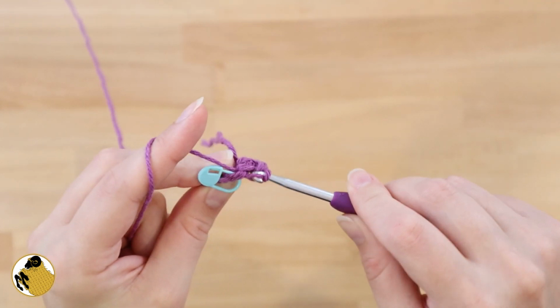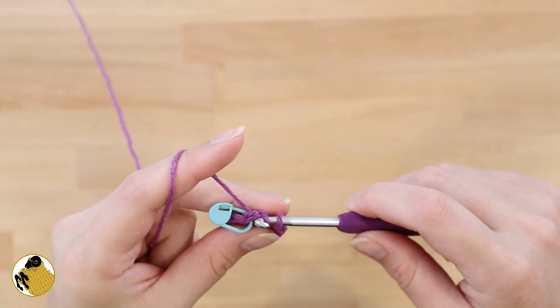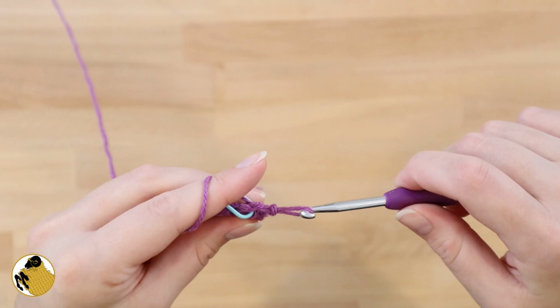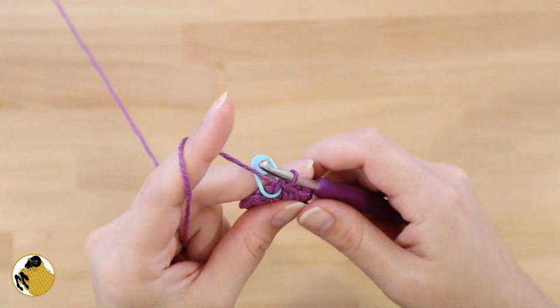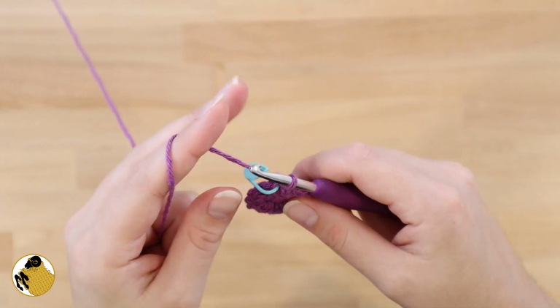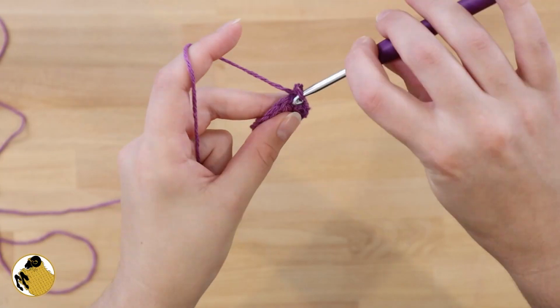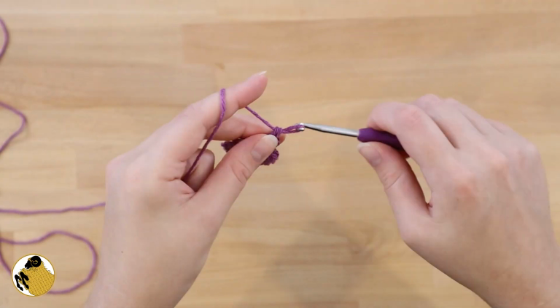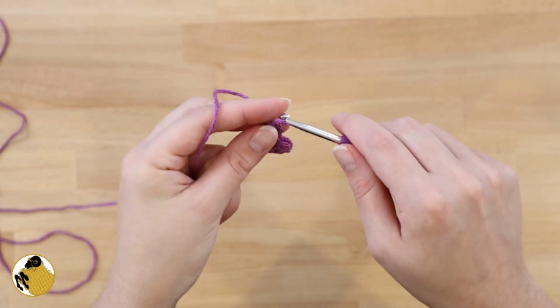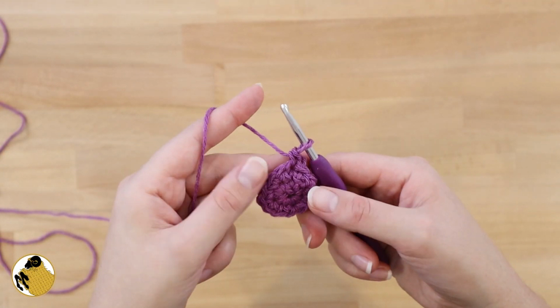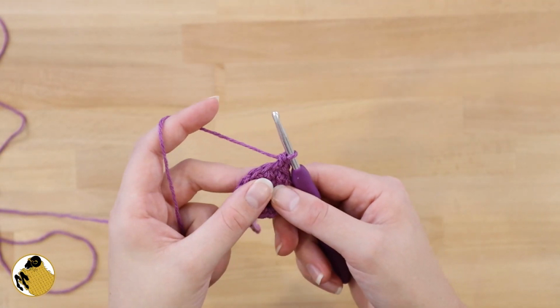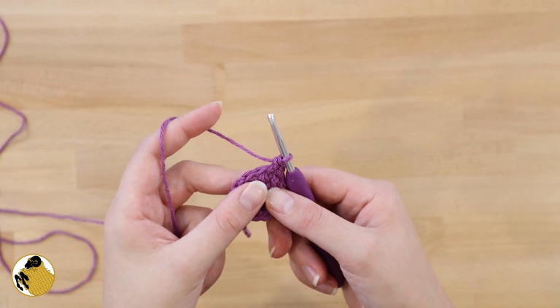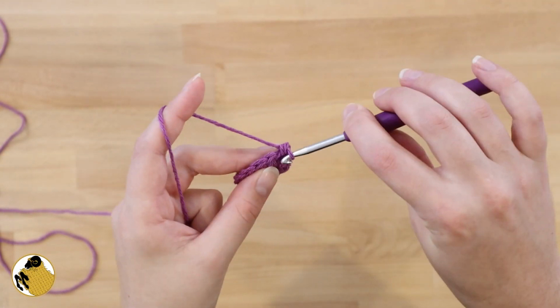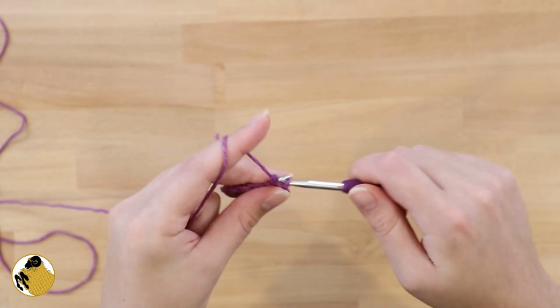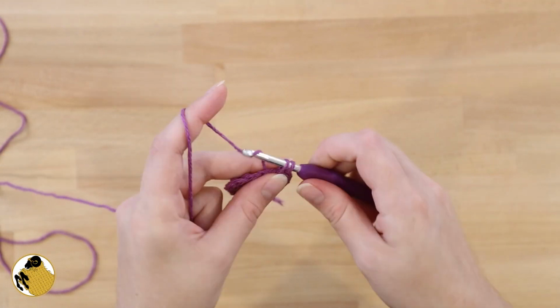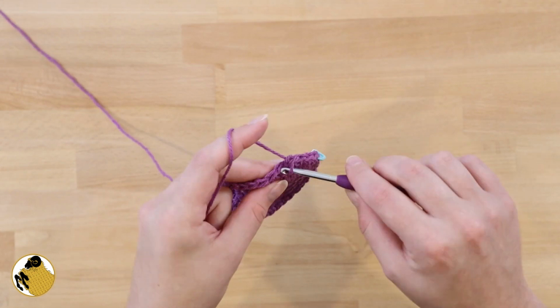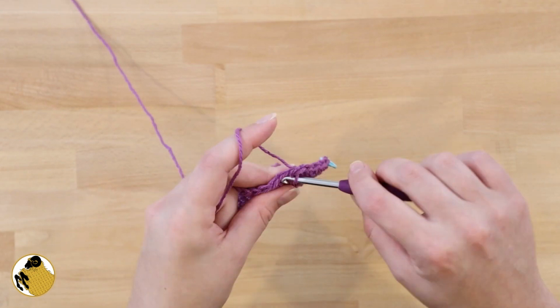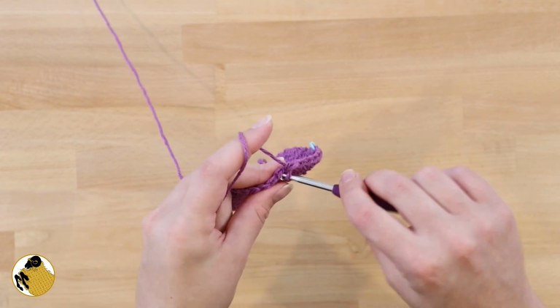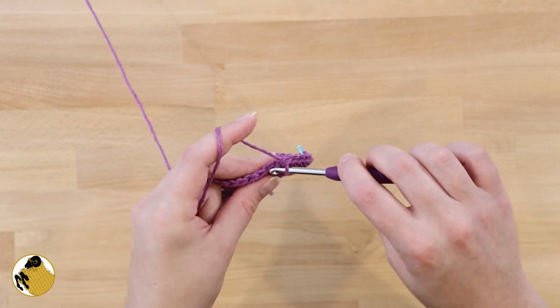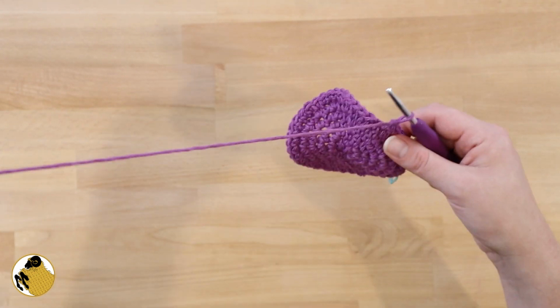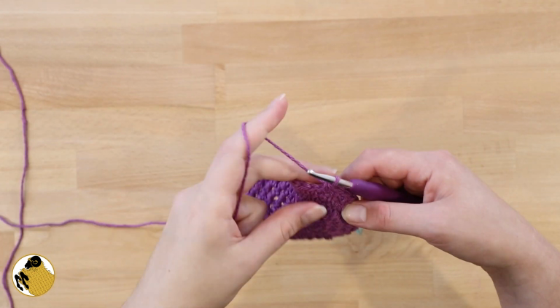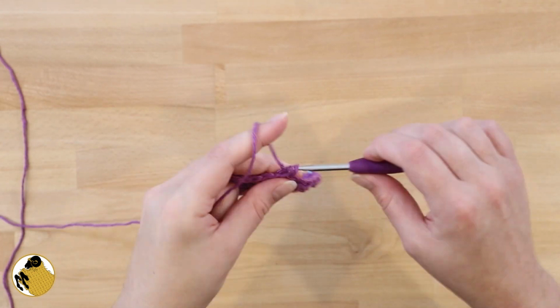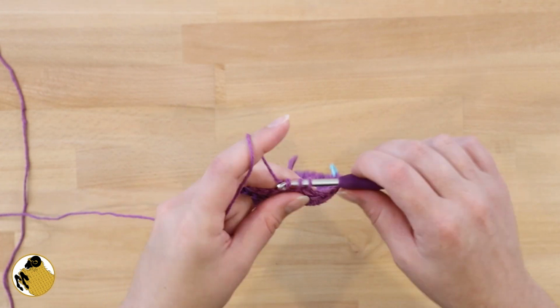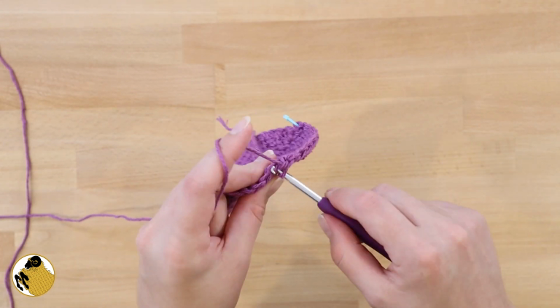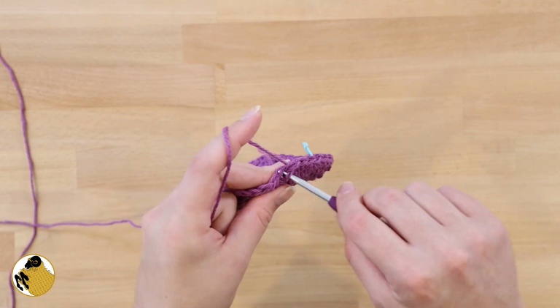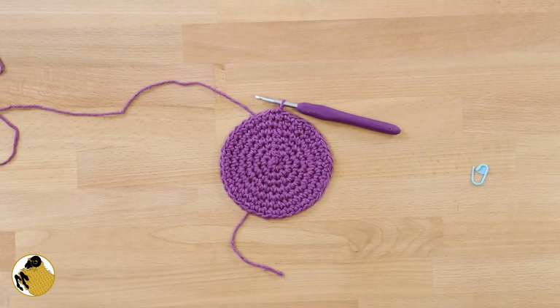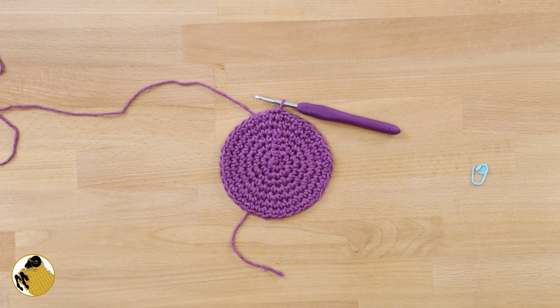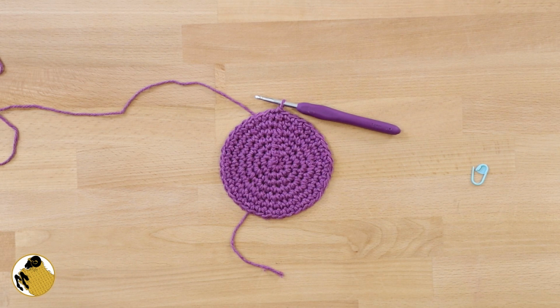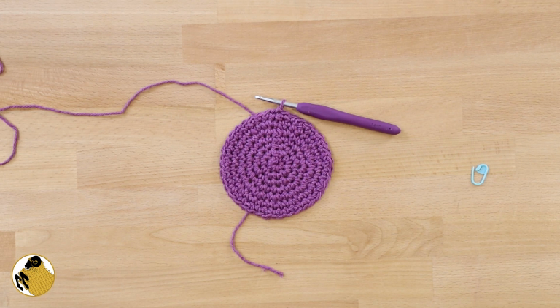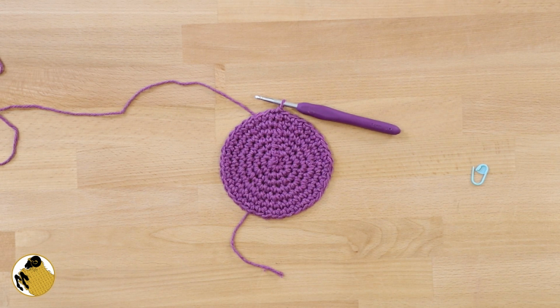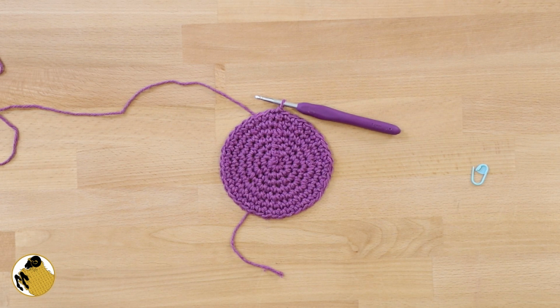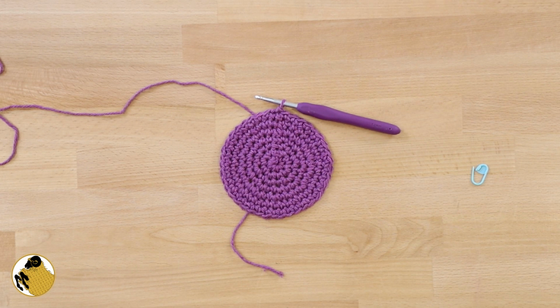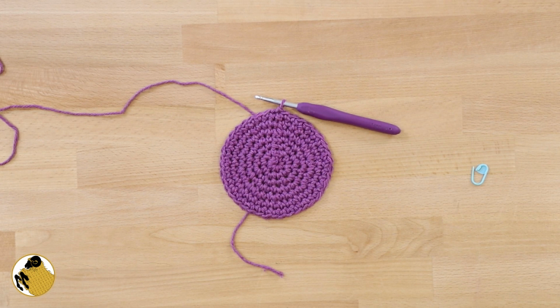Join the beginning and the end of your round with a slip stitch. Chain one and continue with the same pattern from round two: one single crochet followed by two single crochets in the next stitch, all the way around. Continue in that pattern until you have a total of seven rounds.